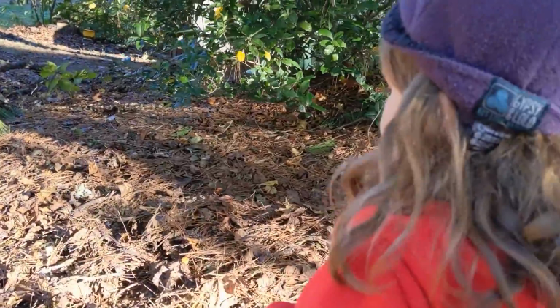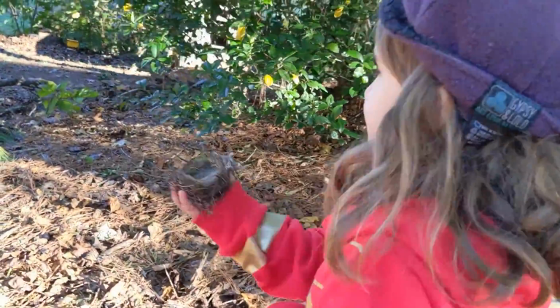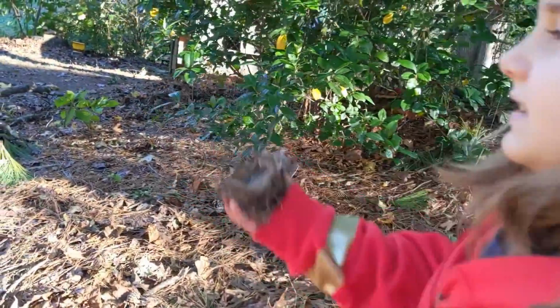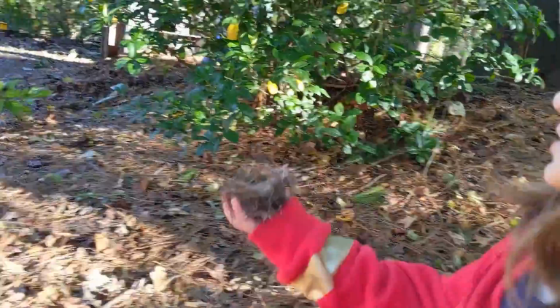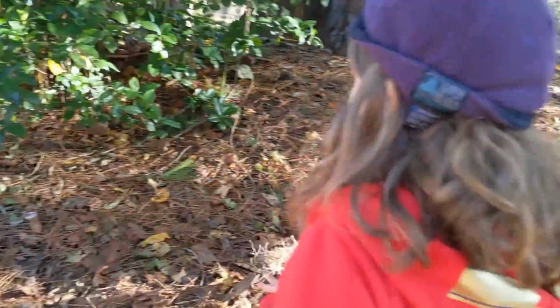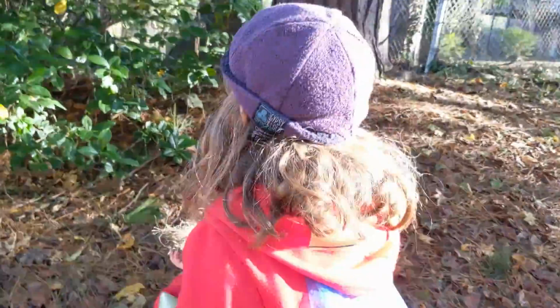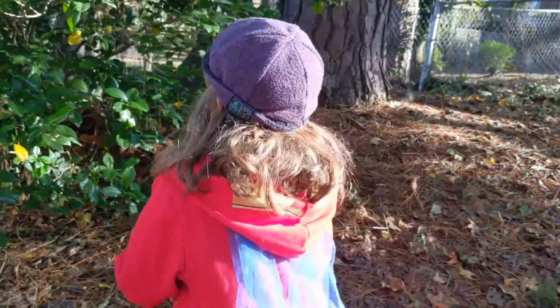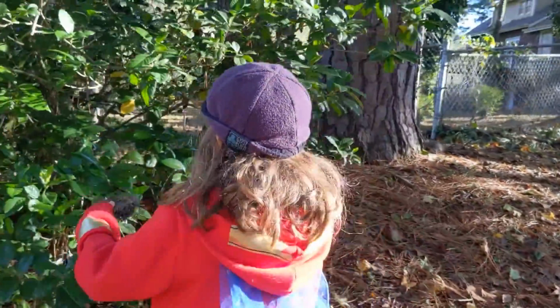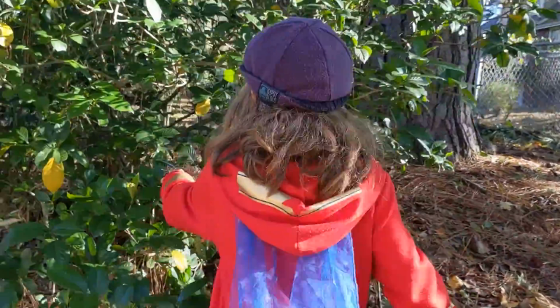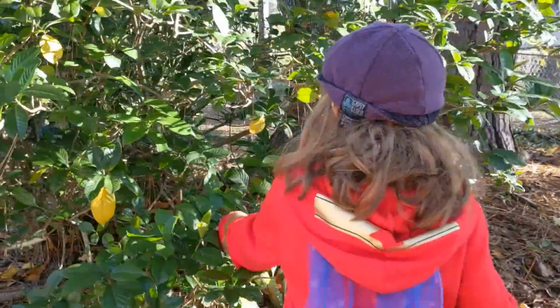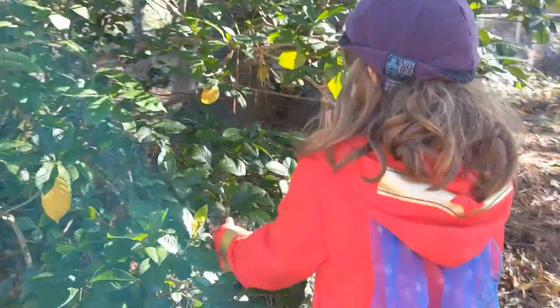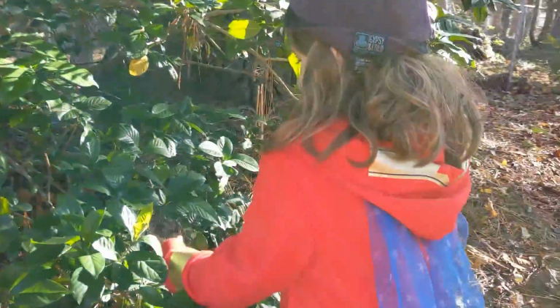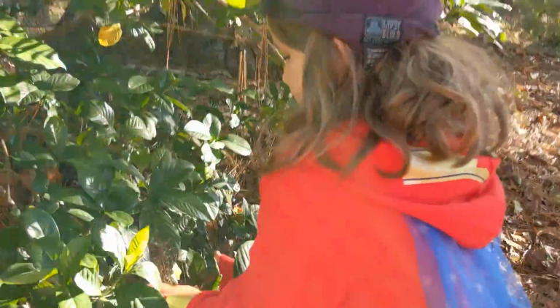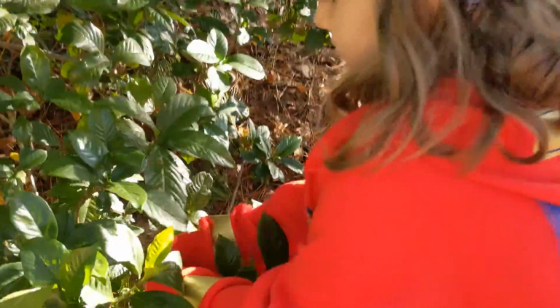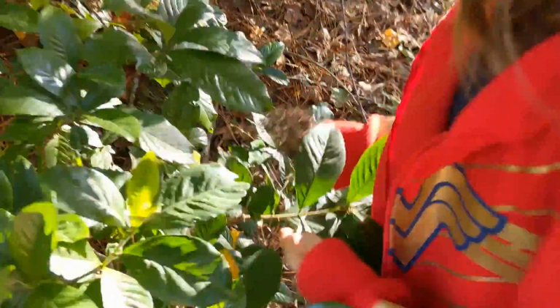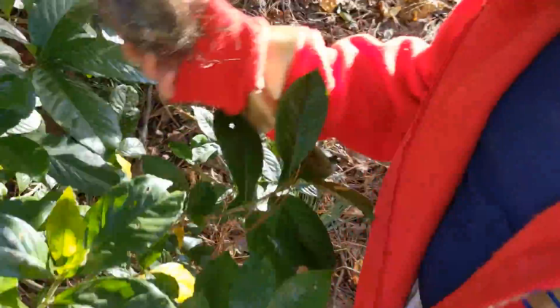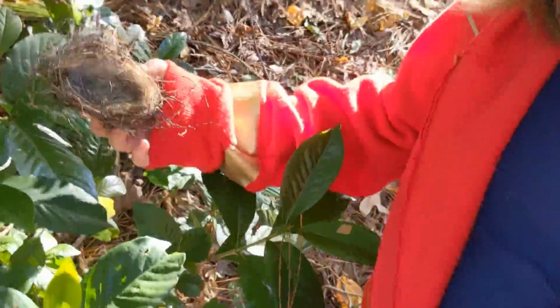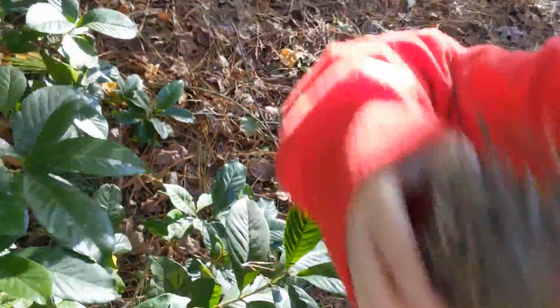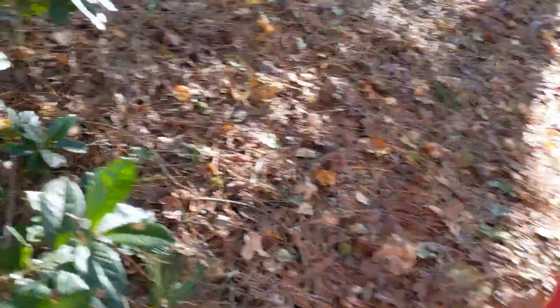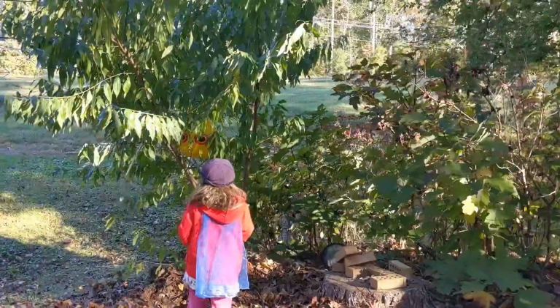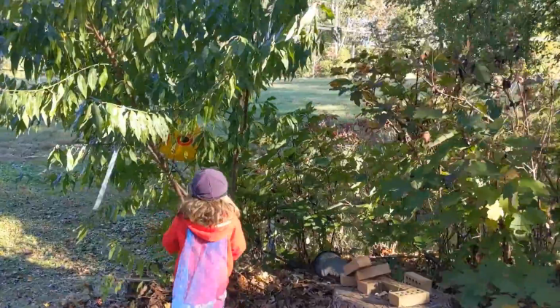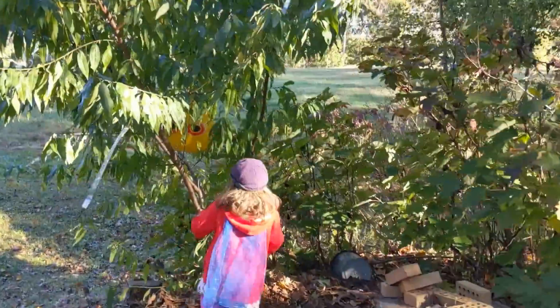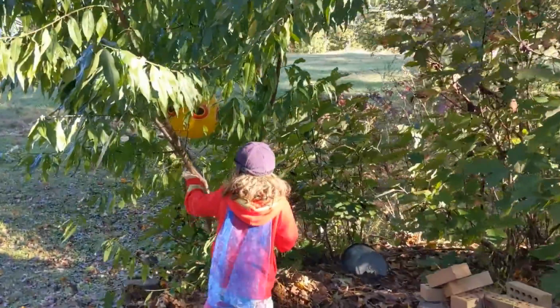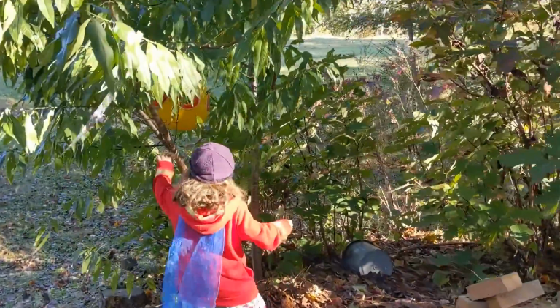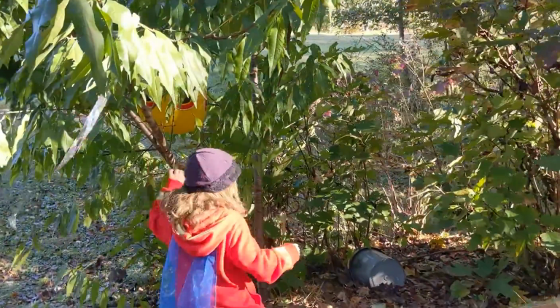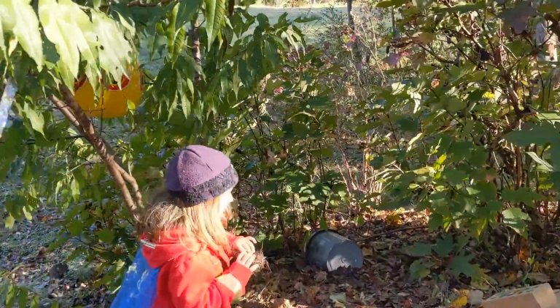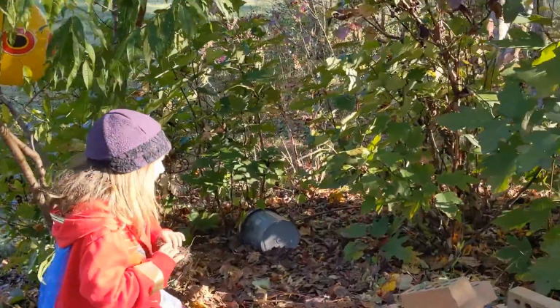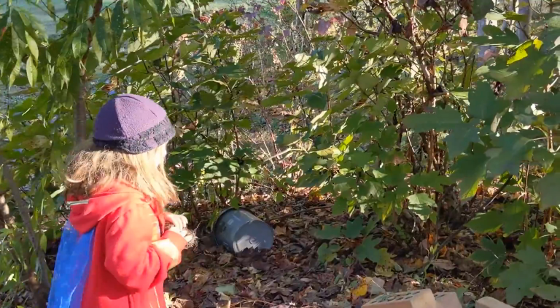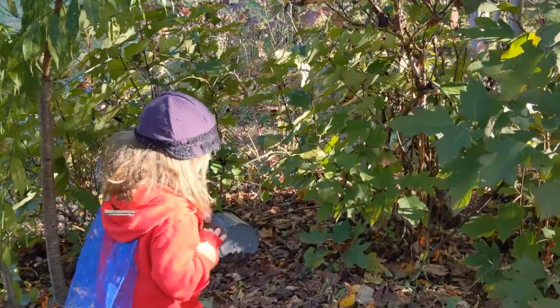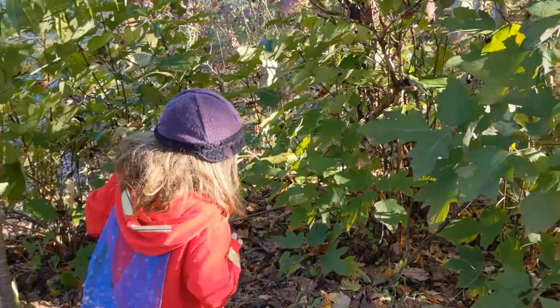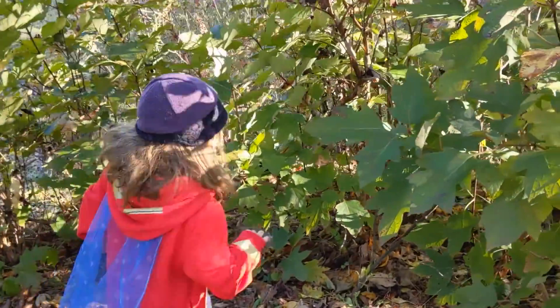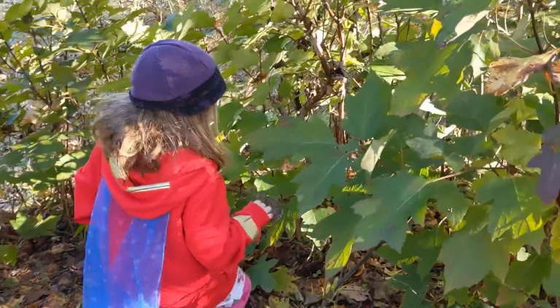What do you think this nest should be? Here? Here? Here? Here? Or... here?